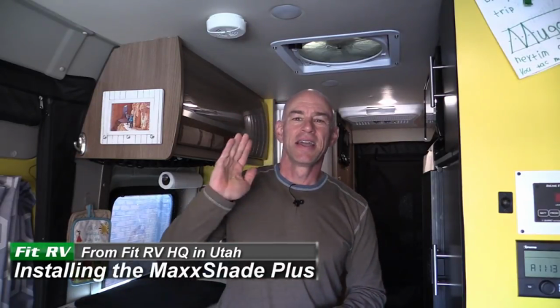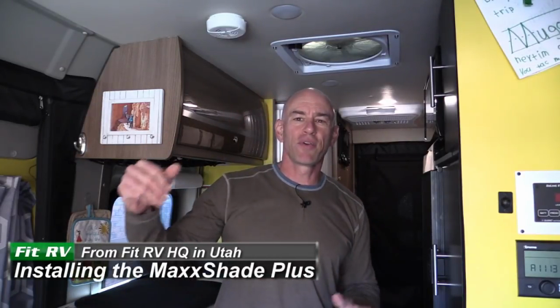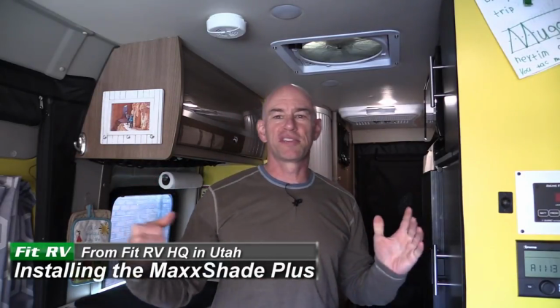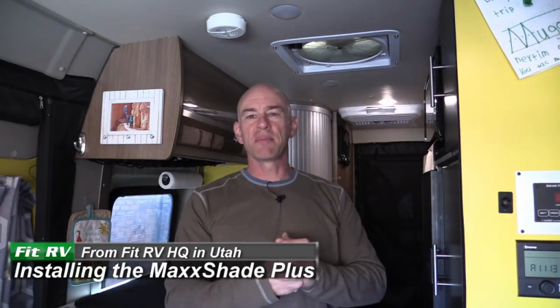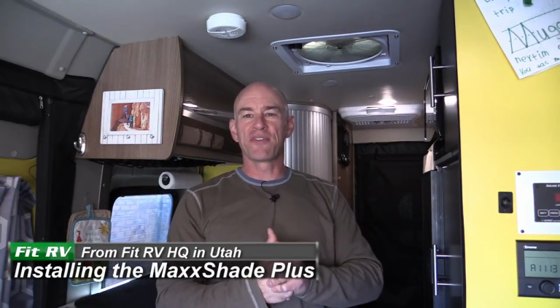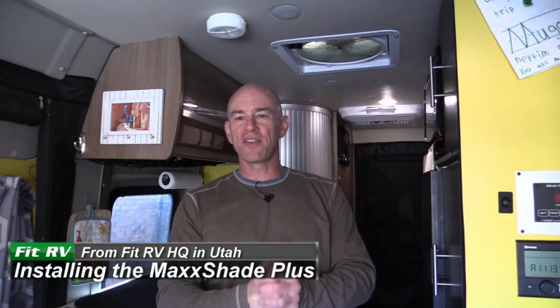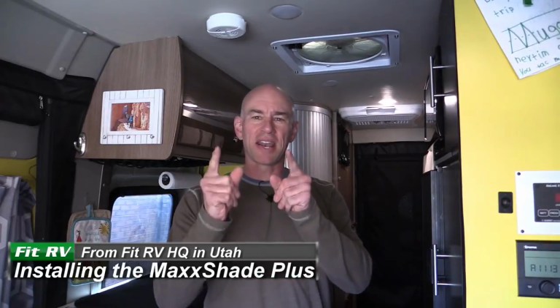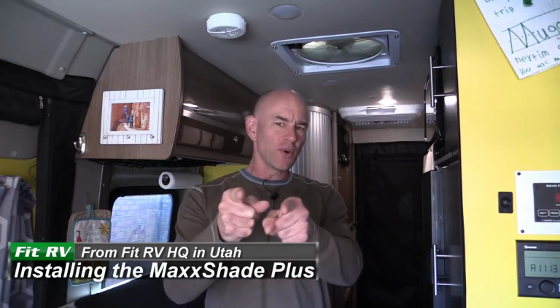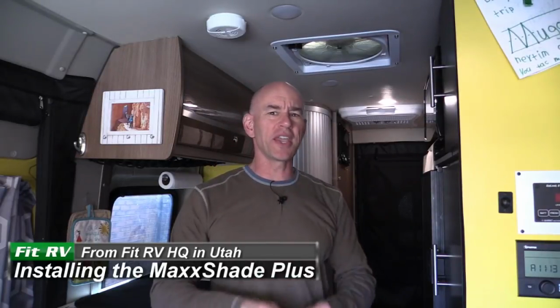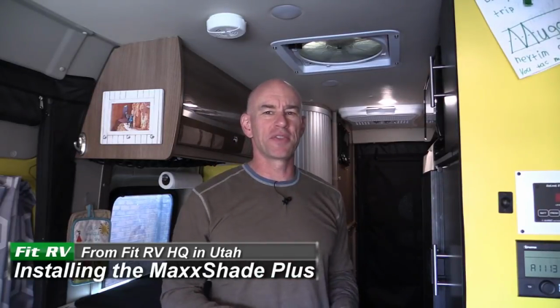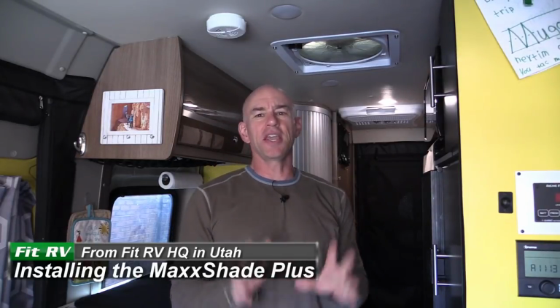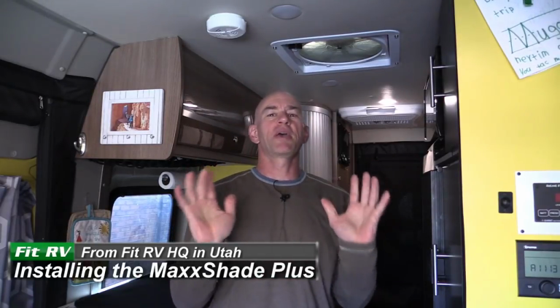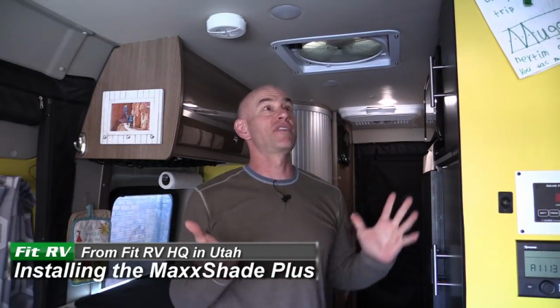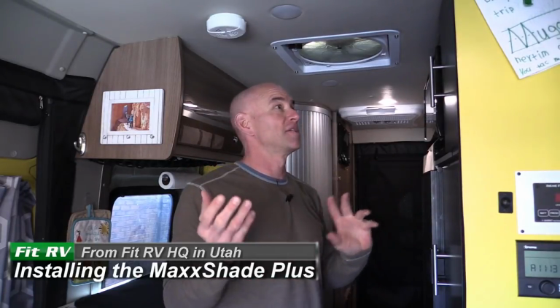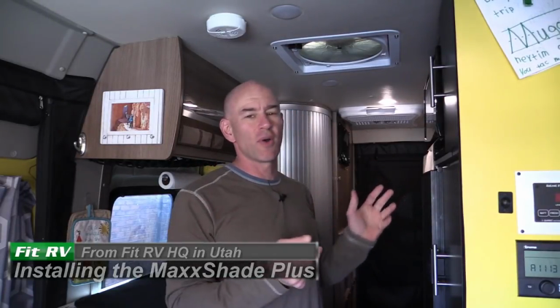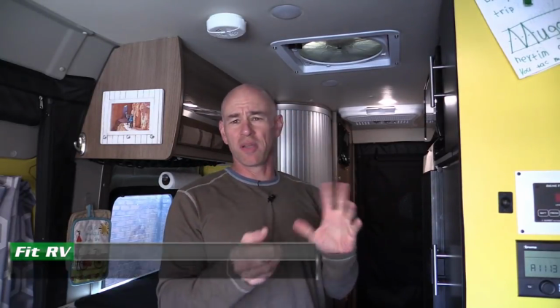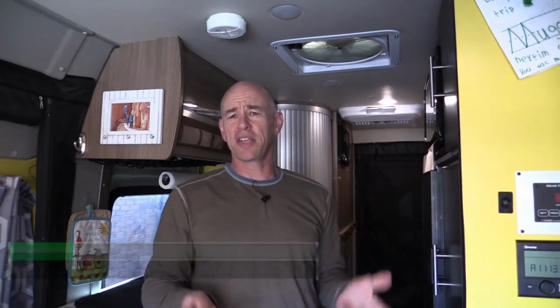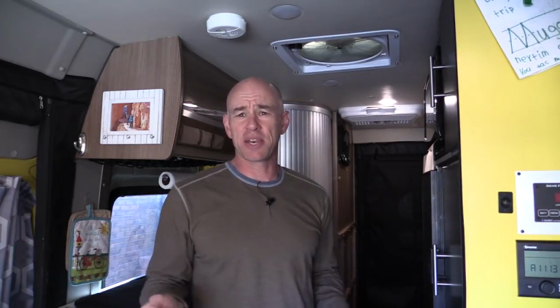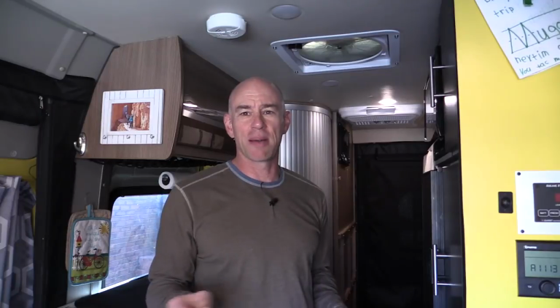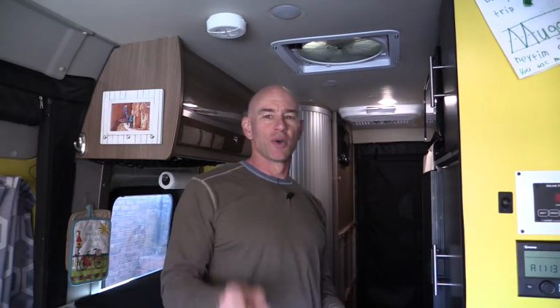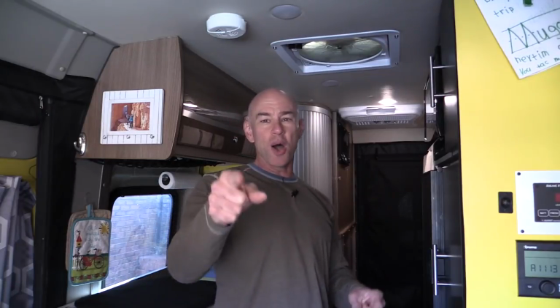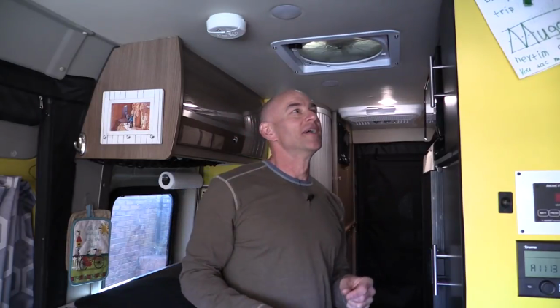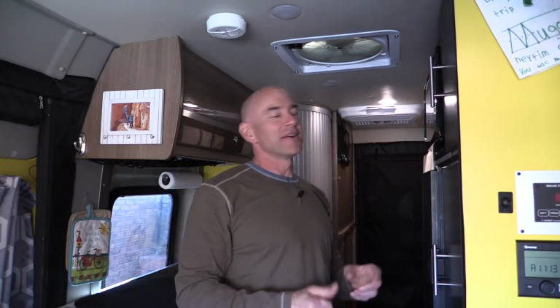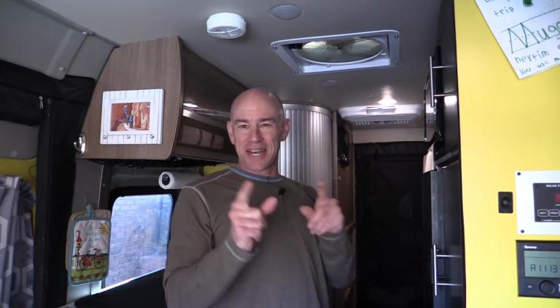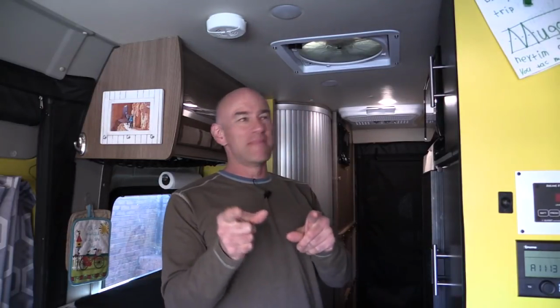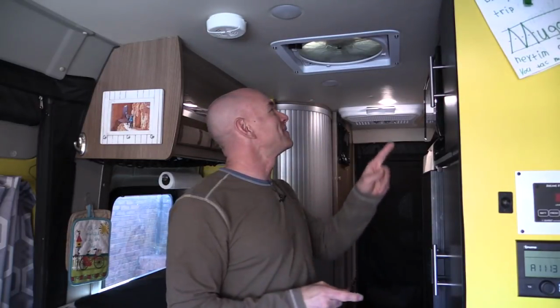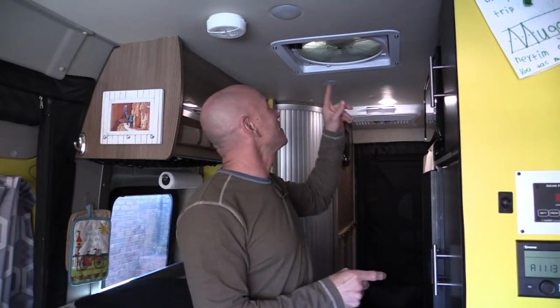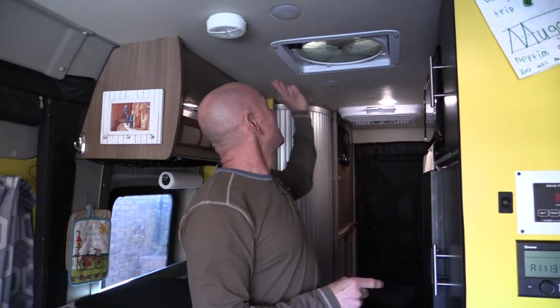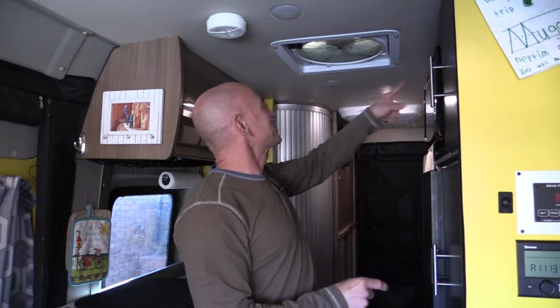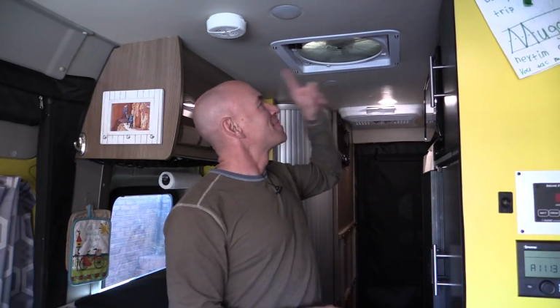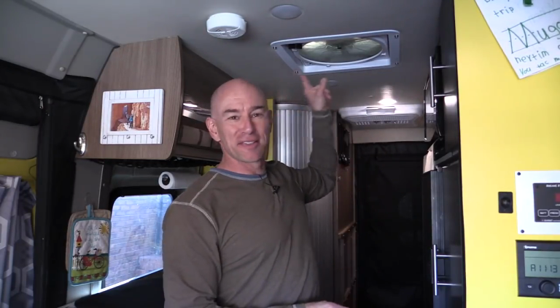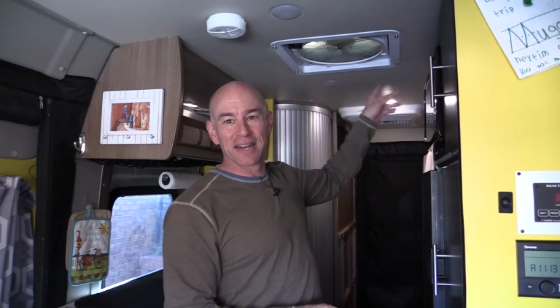Hey everyone, it's James from the Fit RV. I know what you're thinking — you're thinking he doesn't make RV videos anymore, he only makes videos about his shop. Wrong. So today I'm making a video about this thing.